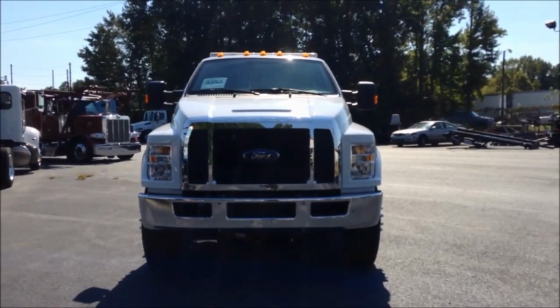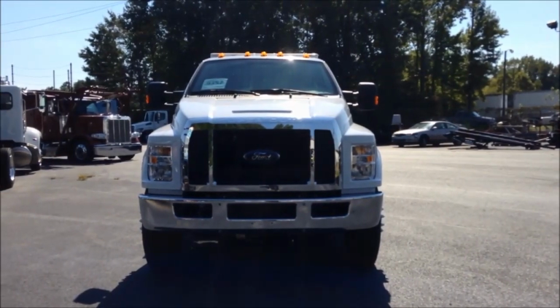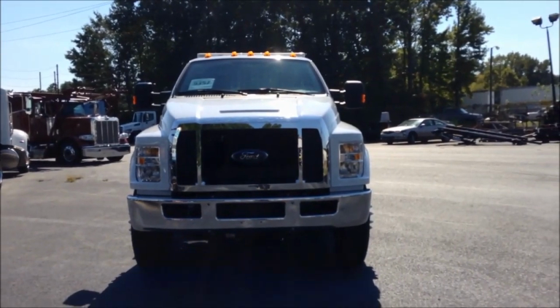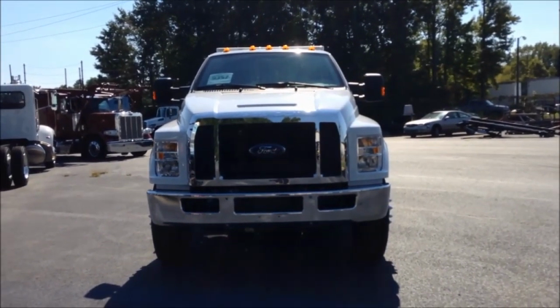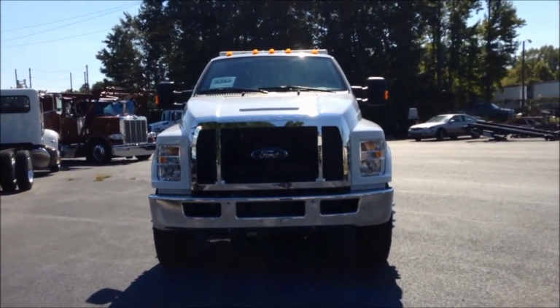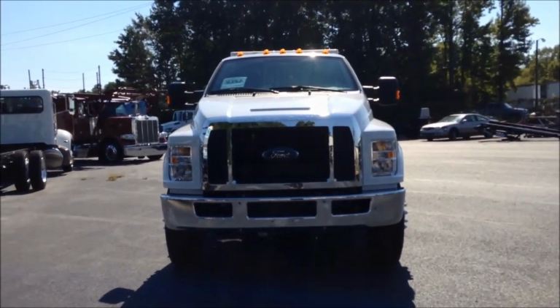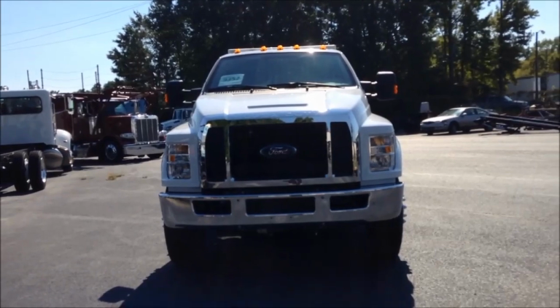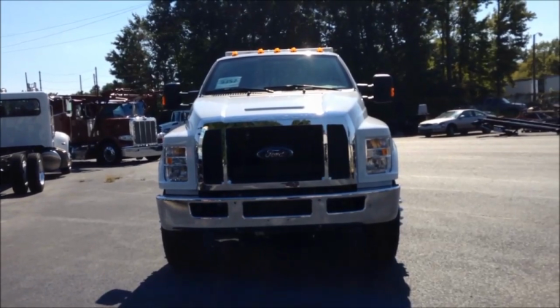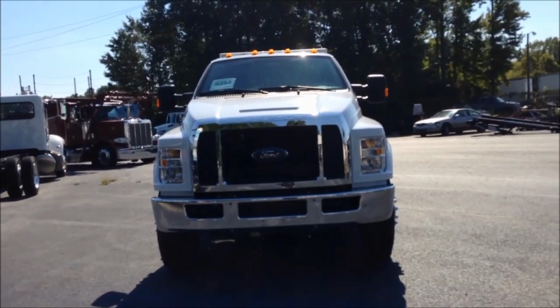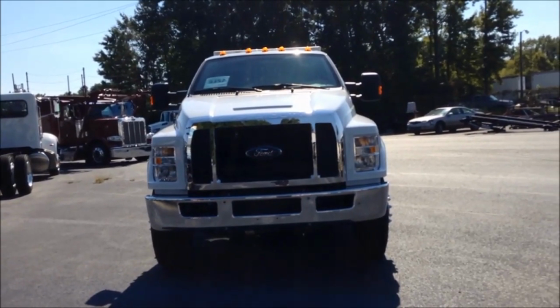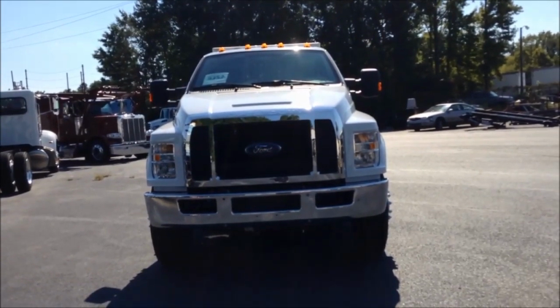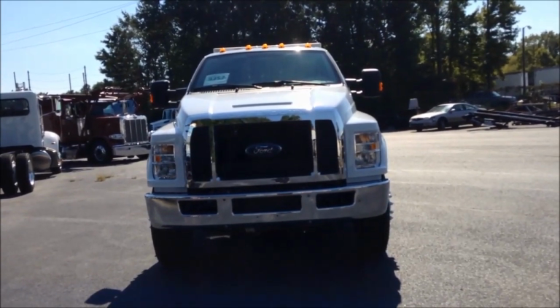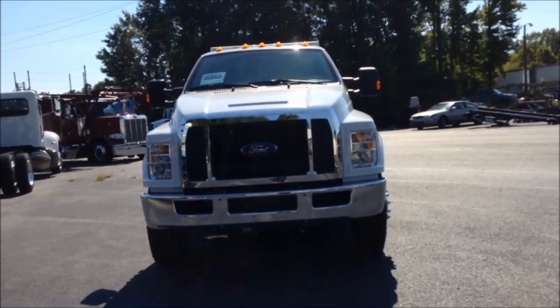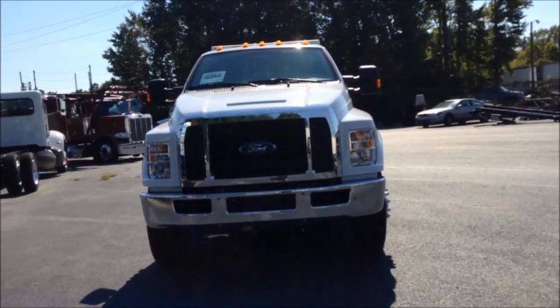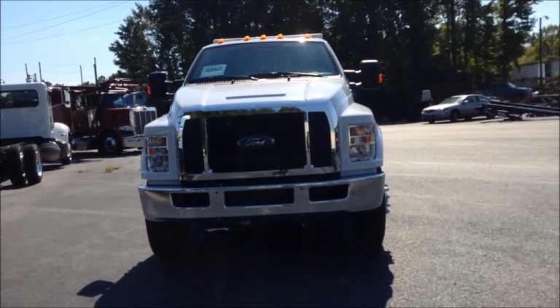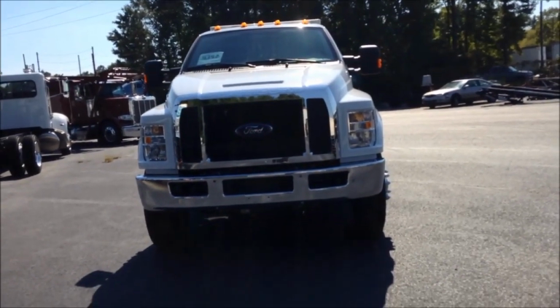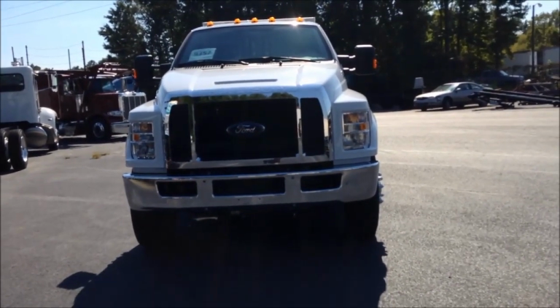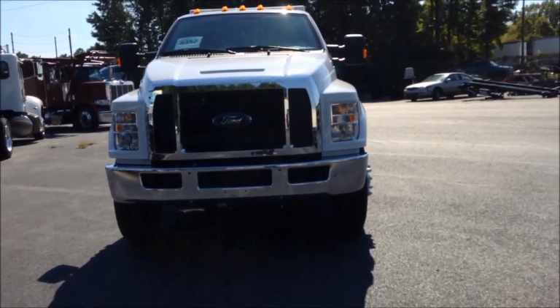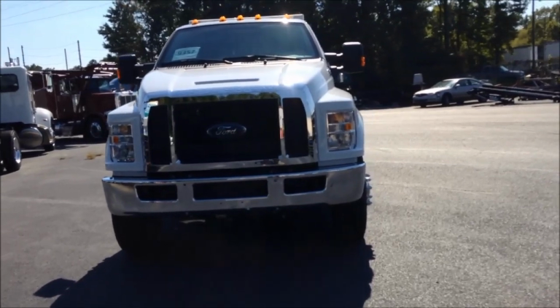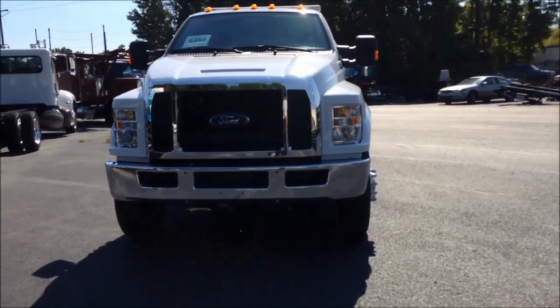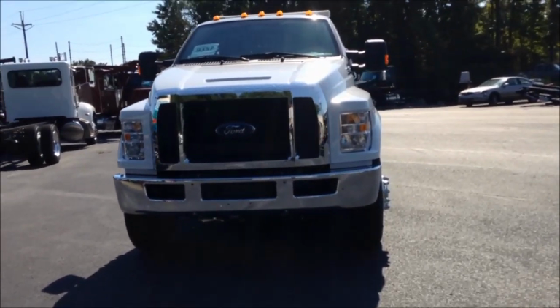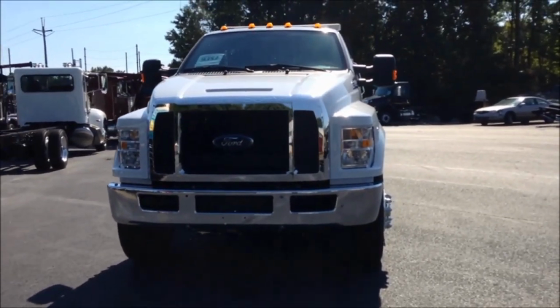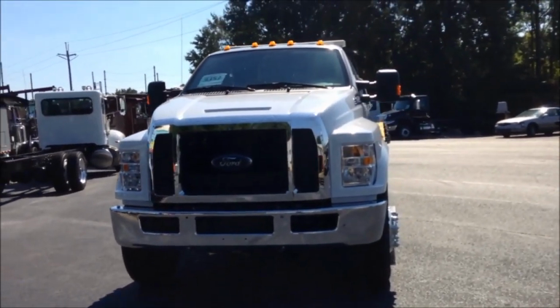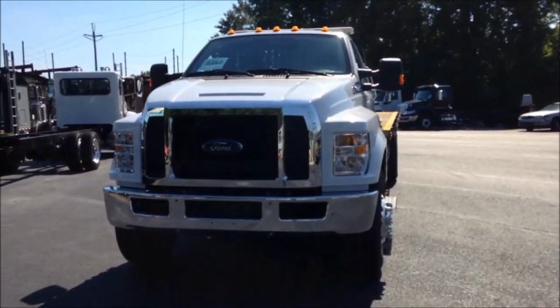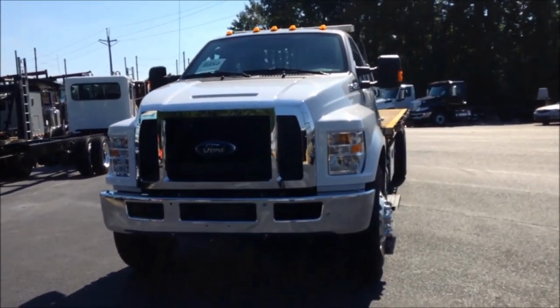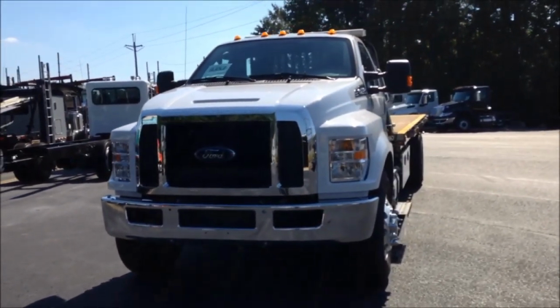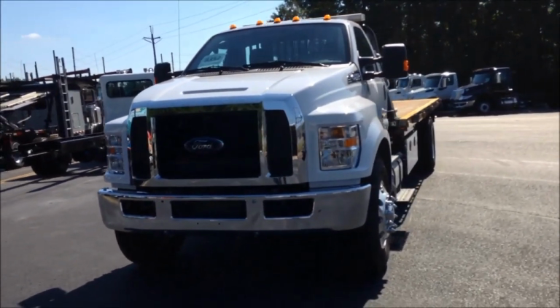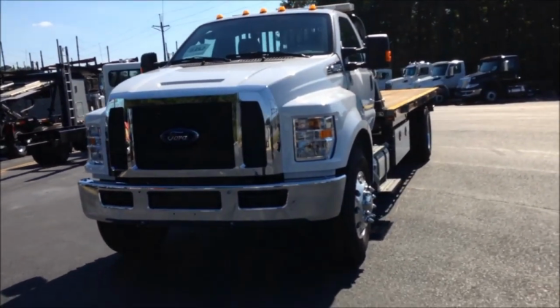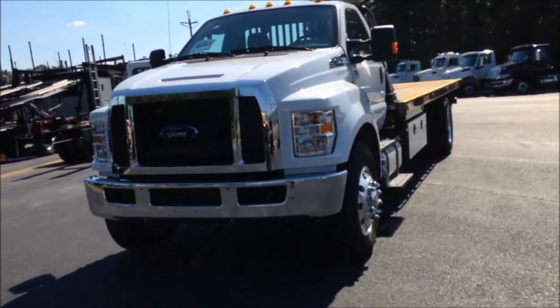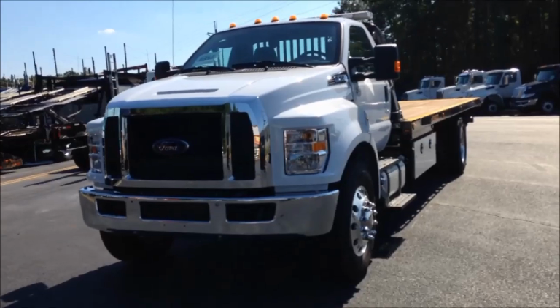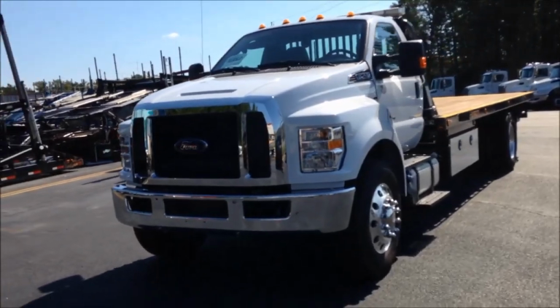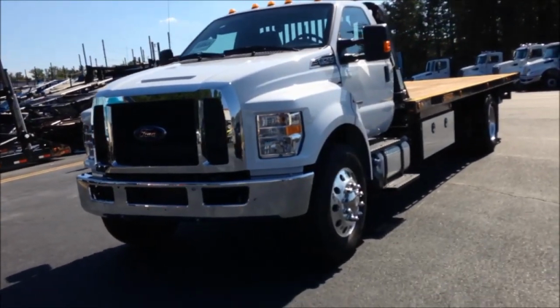Hey, this is Greg with East Coast Truck and Trailer Sales. Today I'm going to talk with you about our 2017 Ford F750. It's got a 330 horsepower, 6.7-liter motor, and a 6-speed automatic transmission.